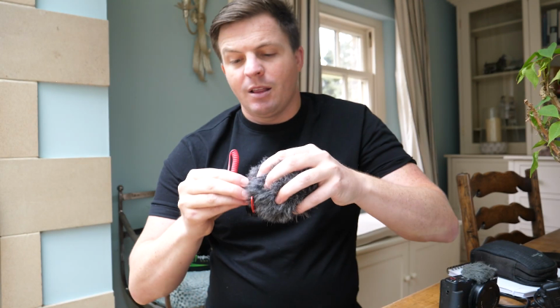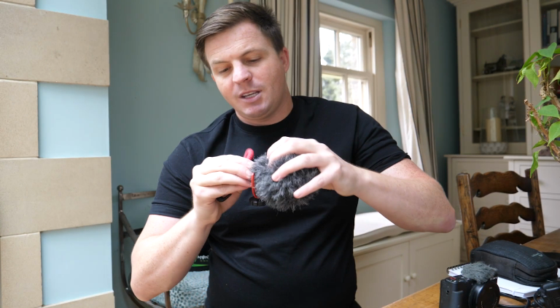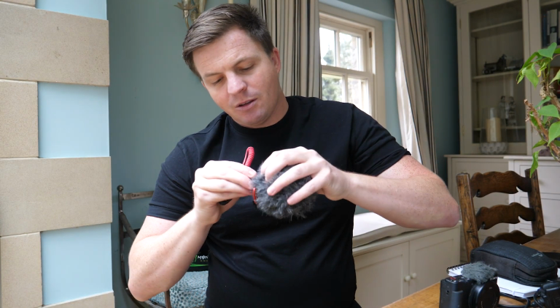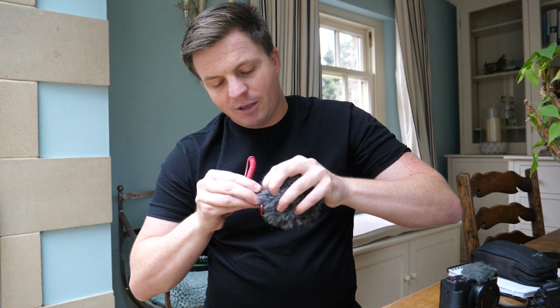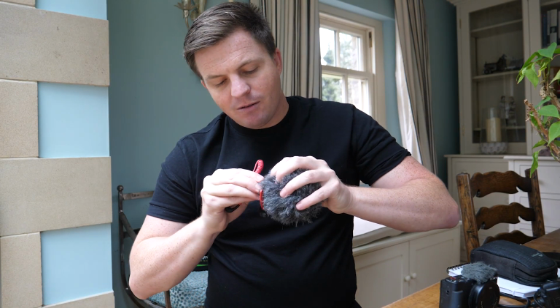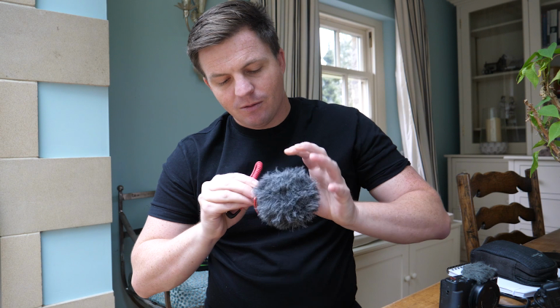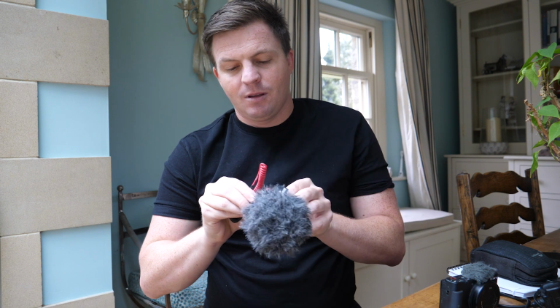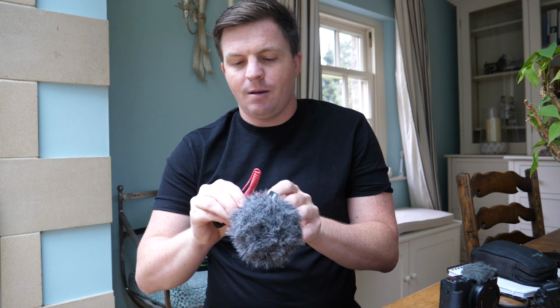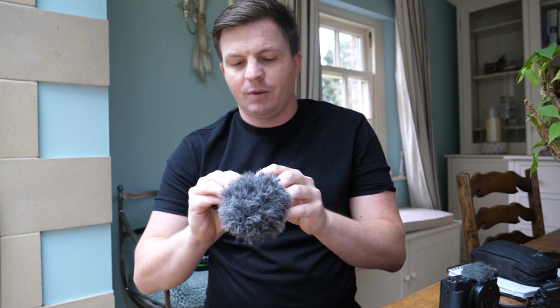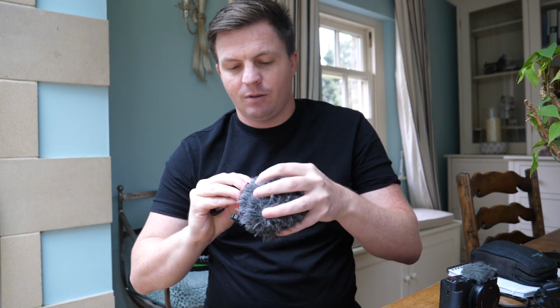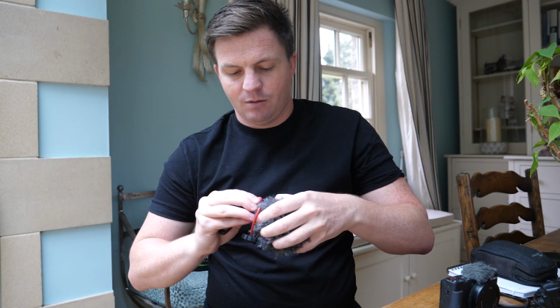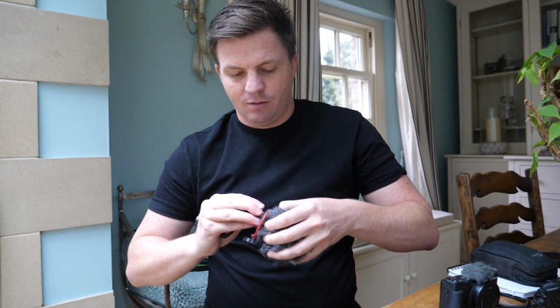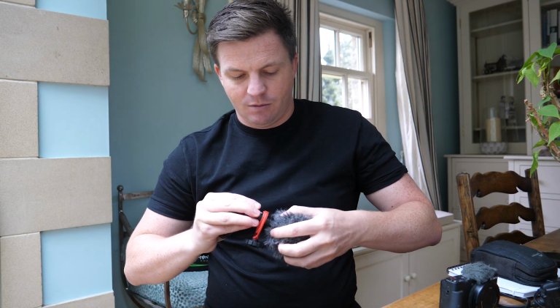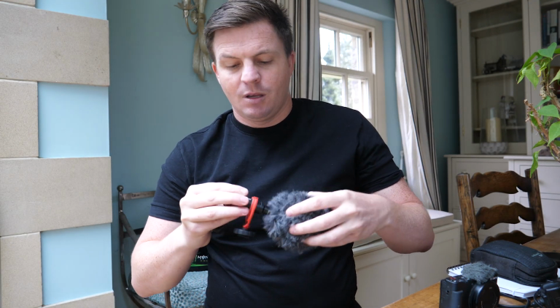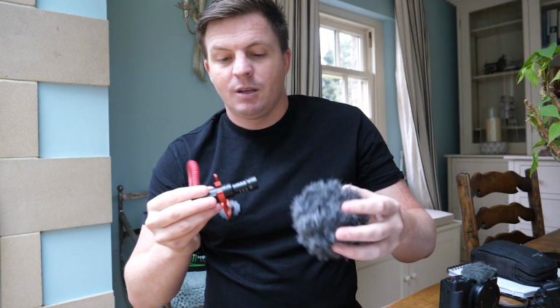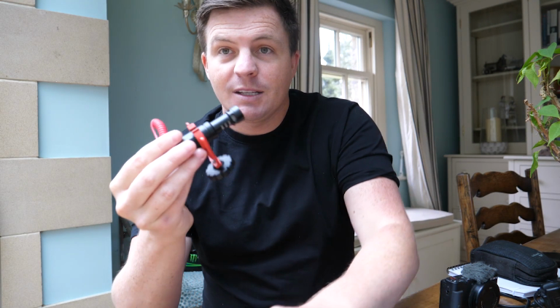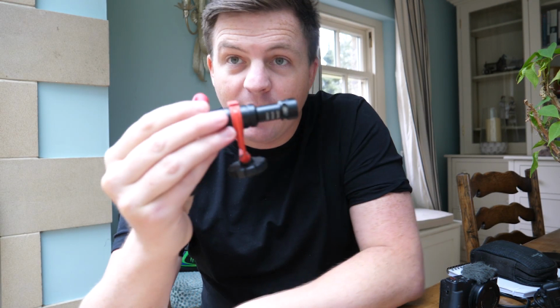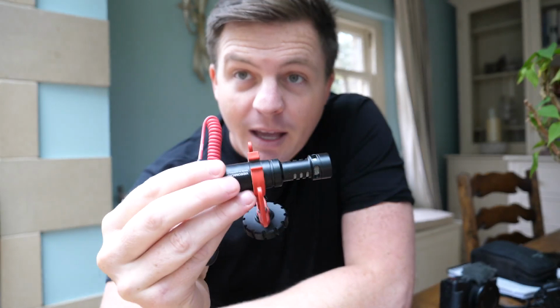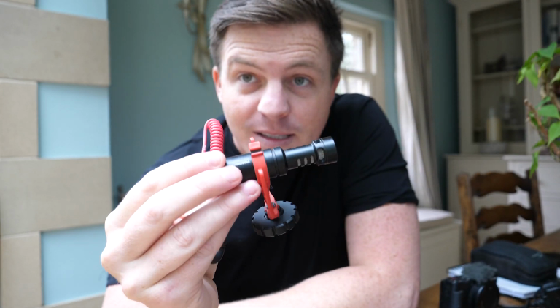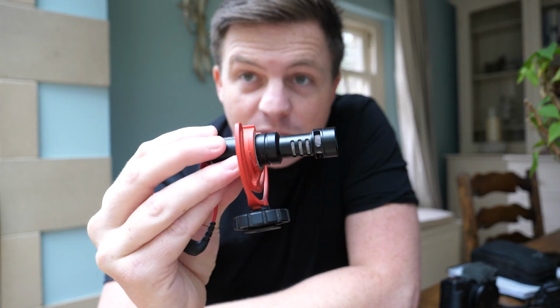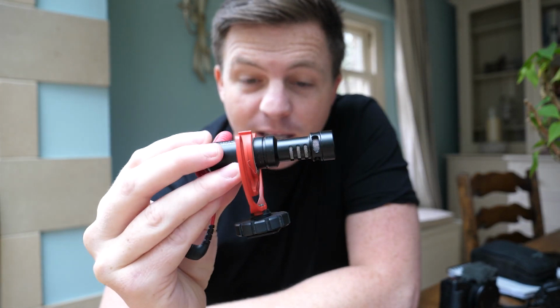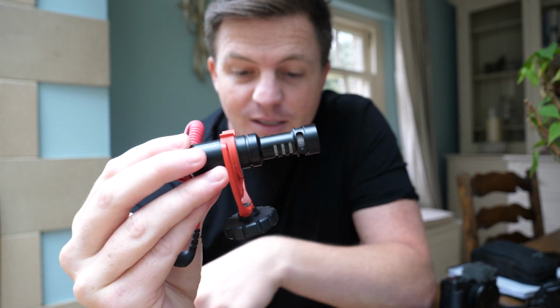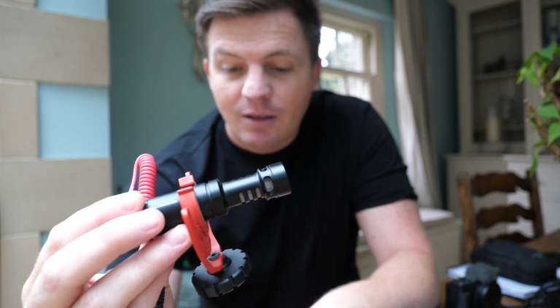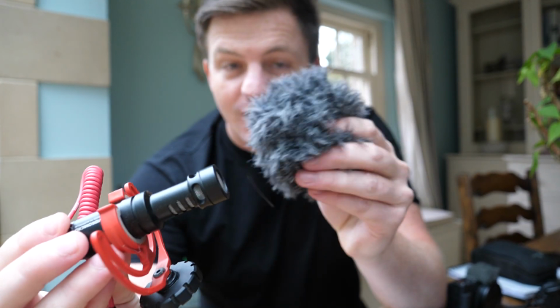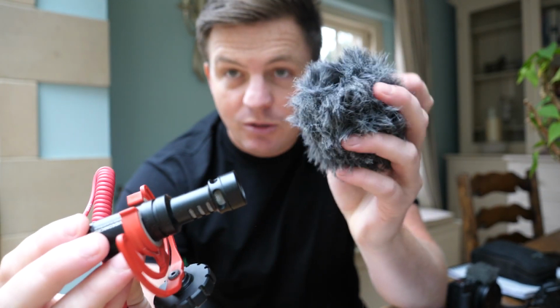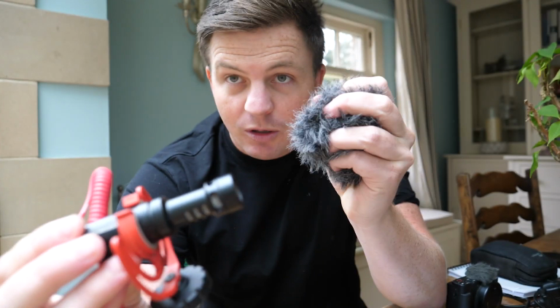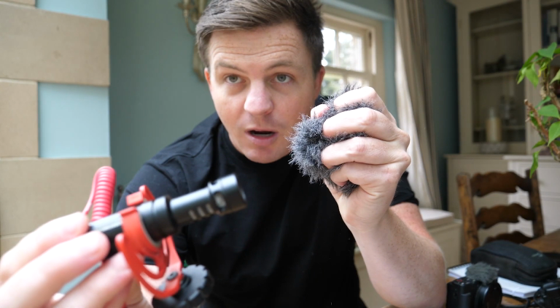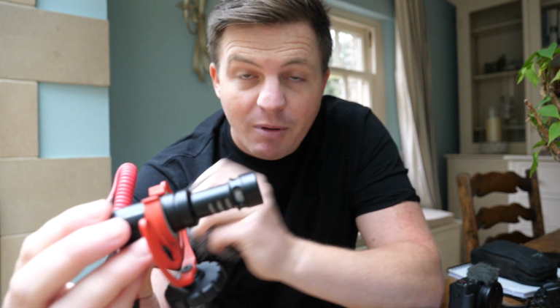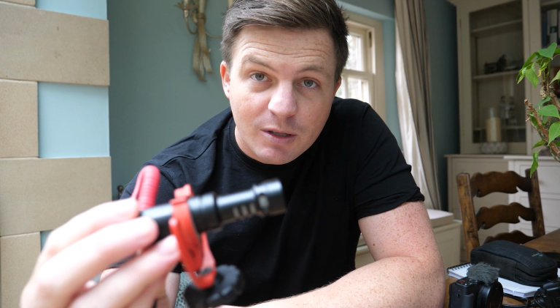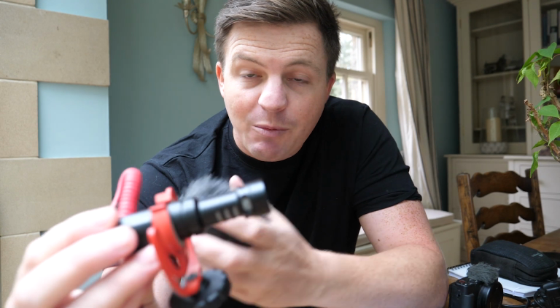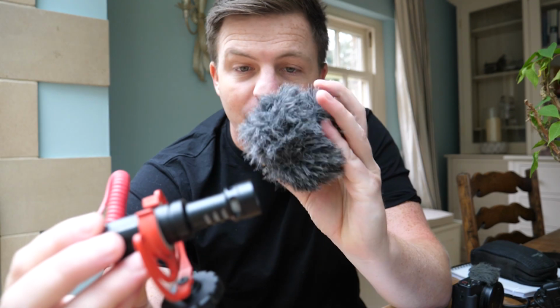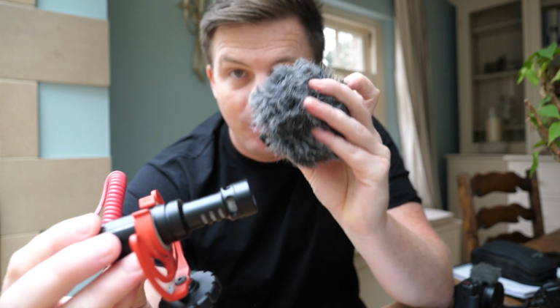Let me just take this off. So that slides off like that, and that's how small it is inside. This can also scrunch right up and go into your camera bag, no problems.